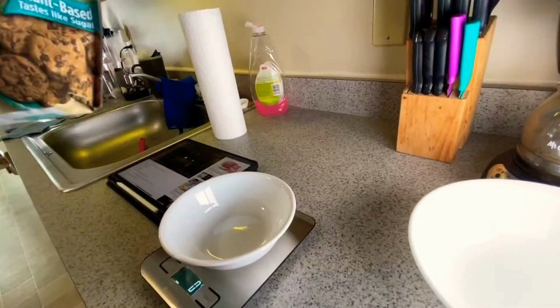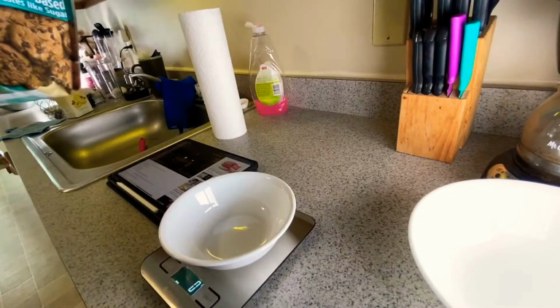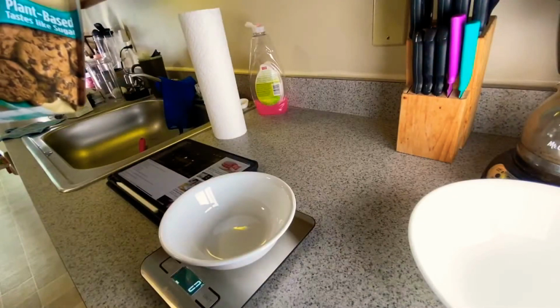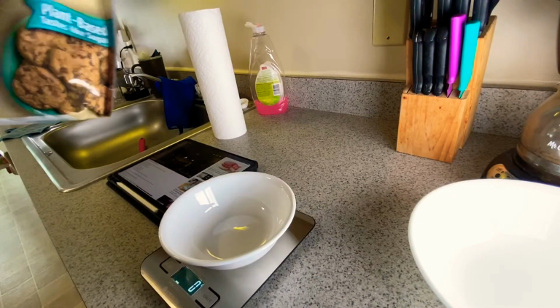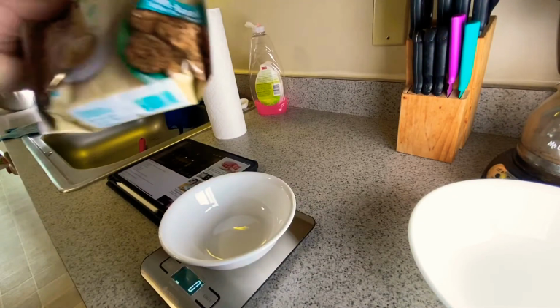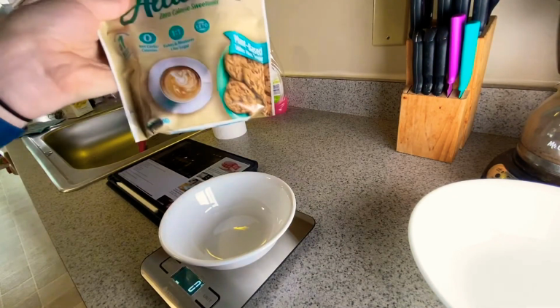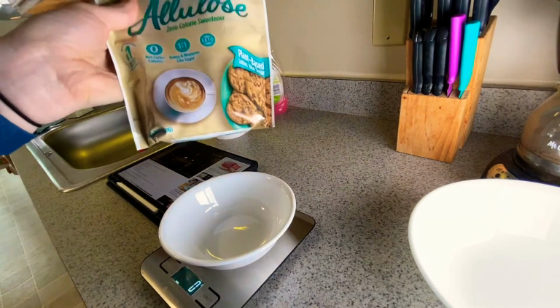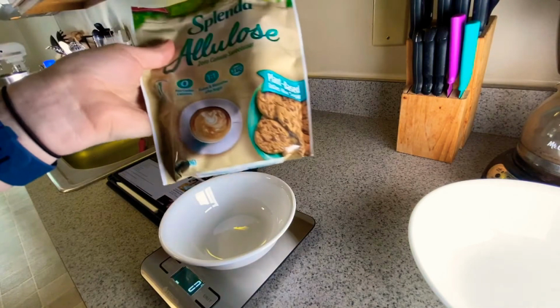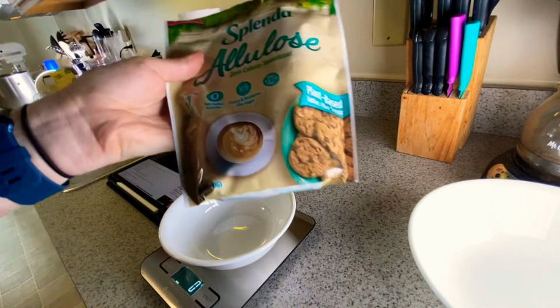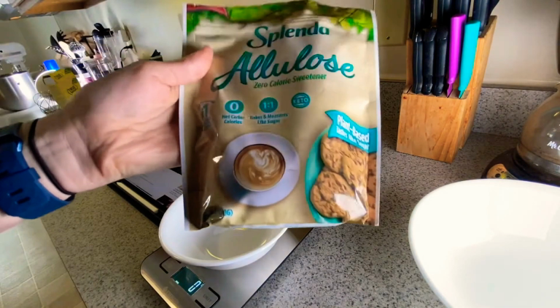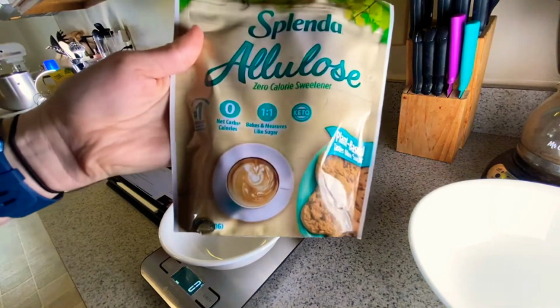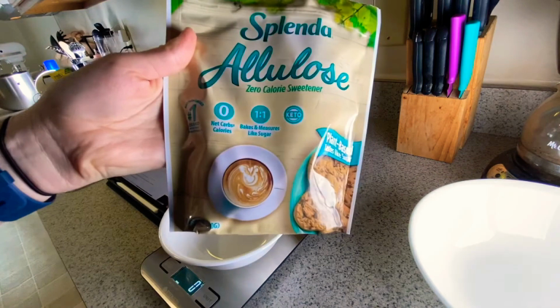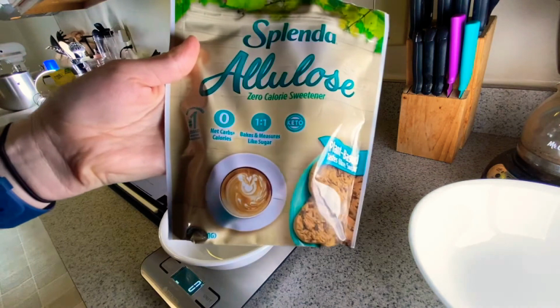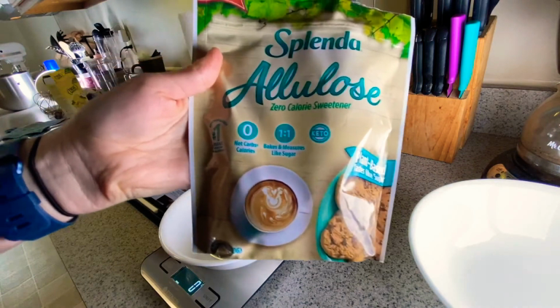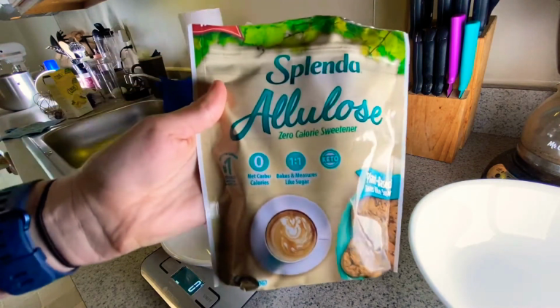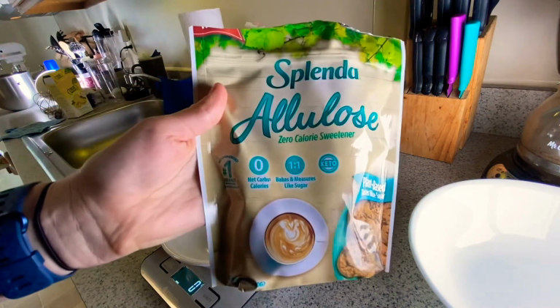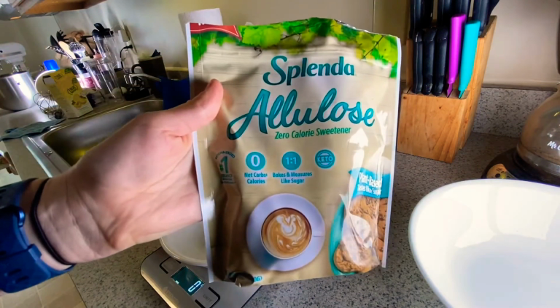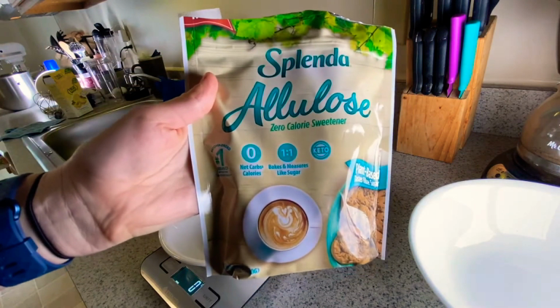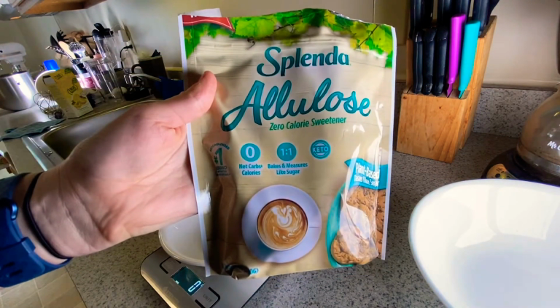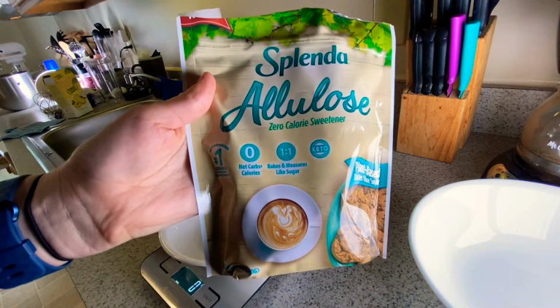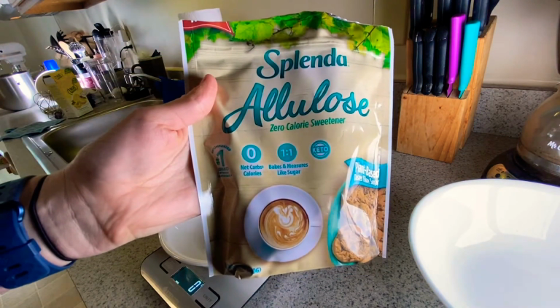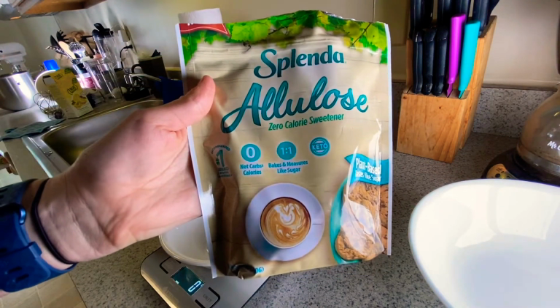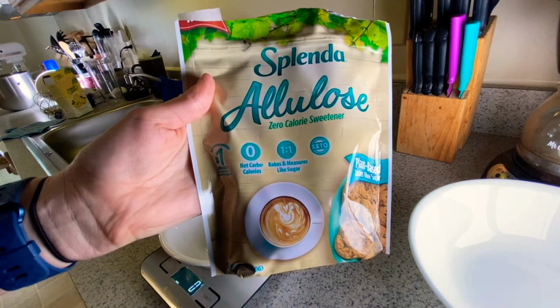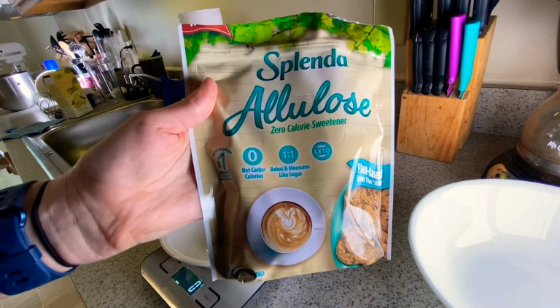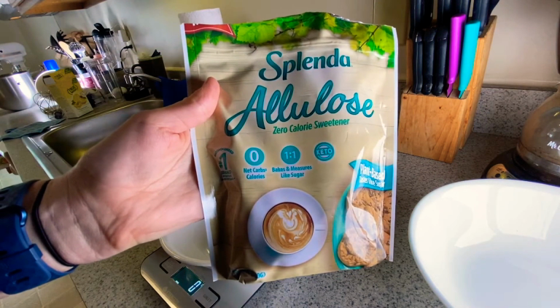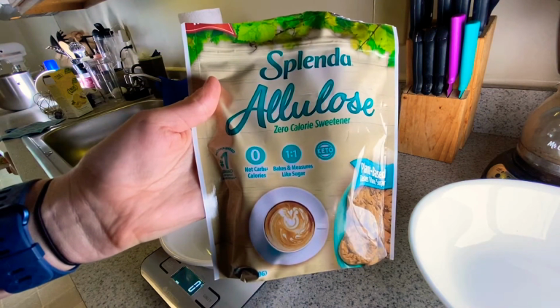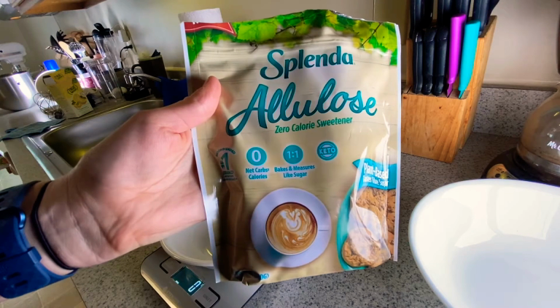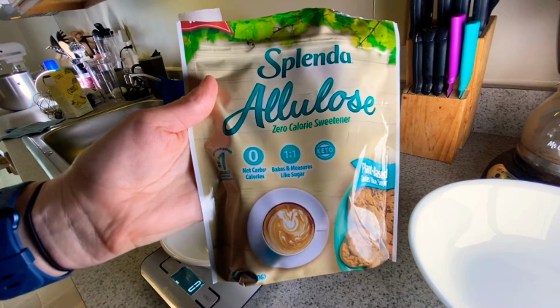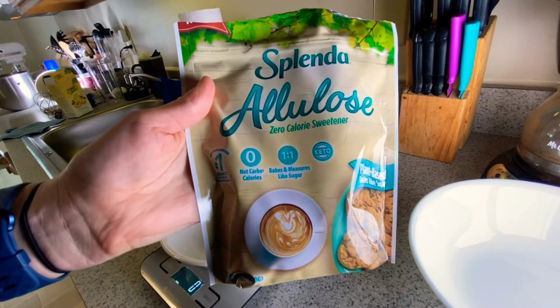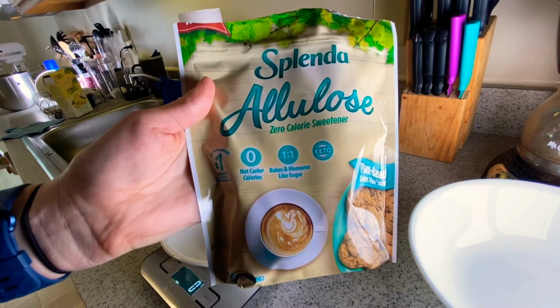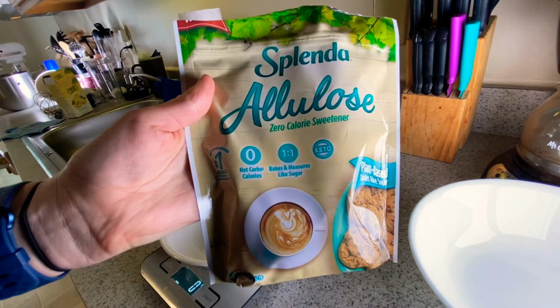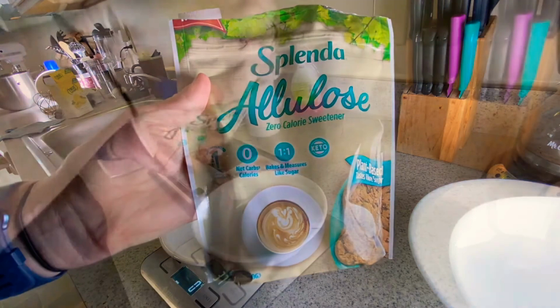Her recipe calls for half sugar, half sweetener, but this one says I can substitute one for one. So hopefully this goes well, but we will see.